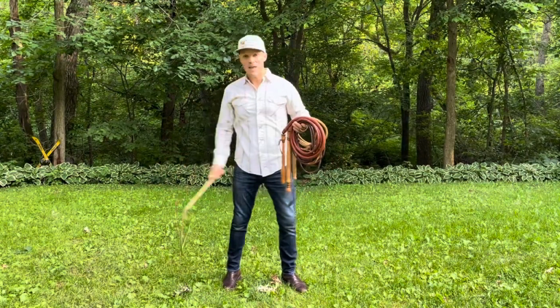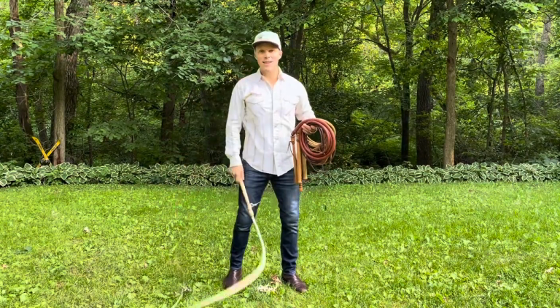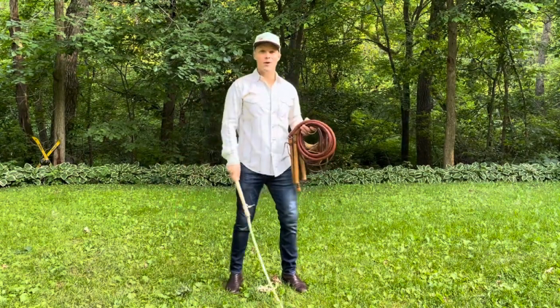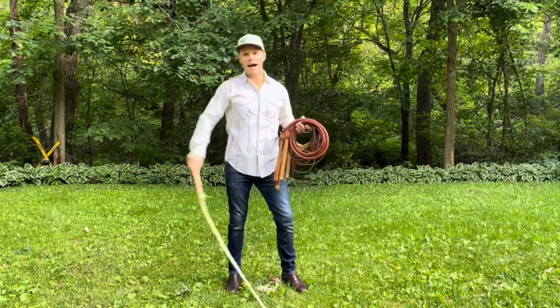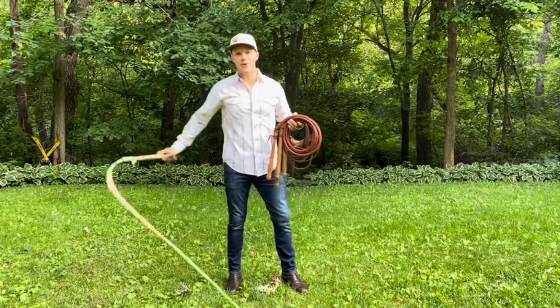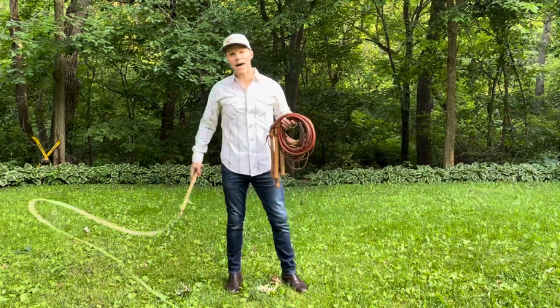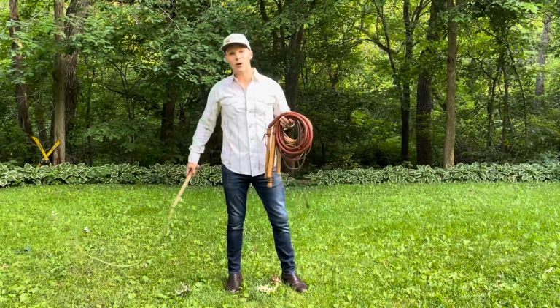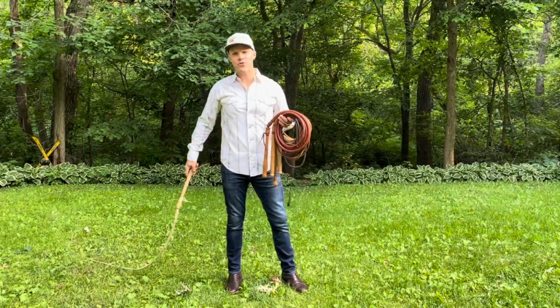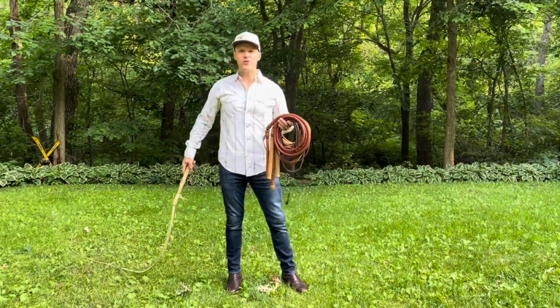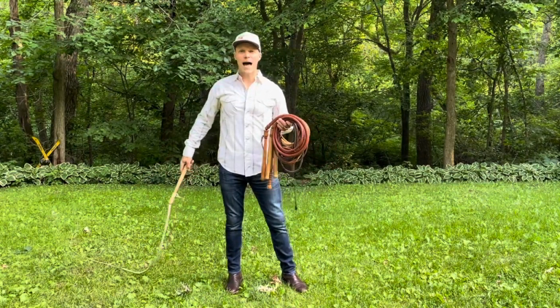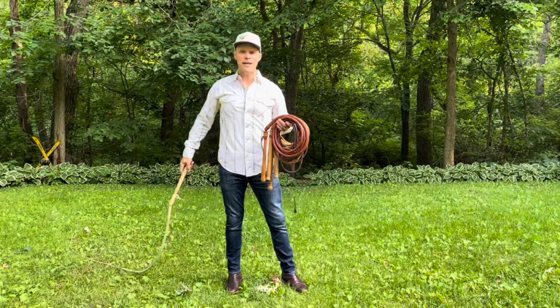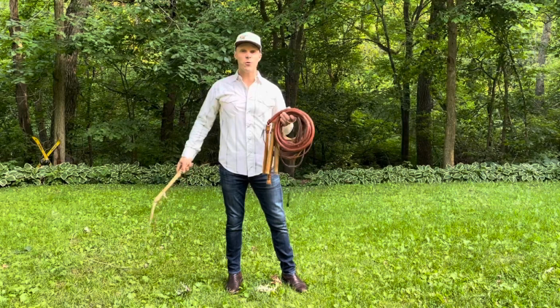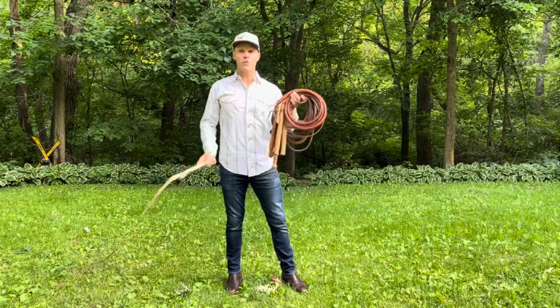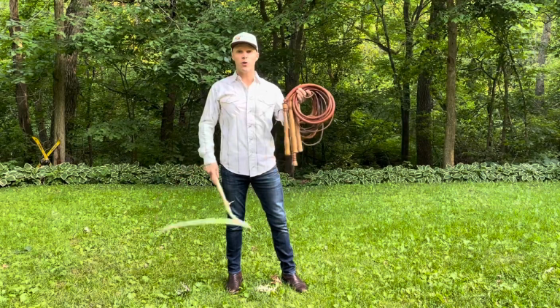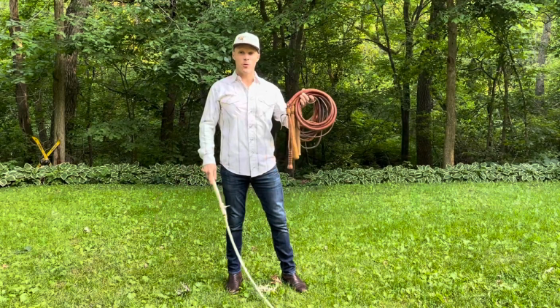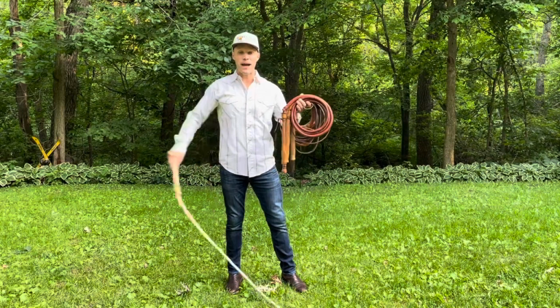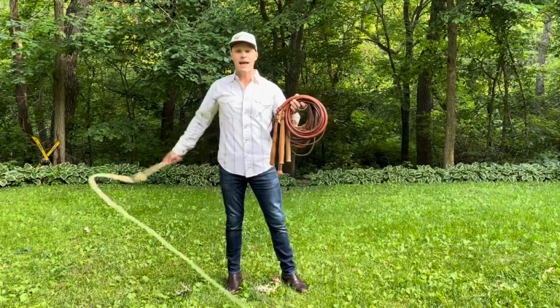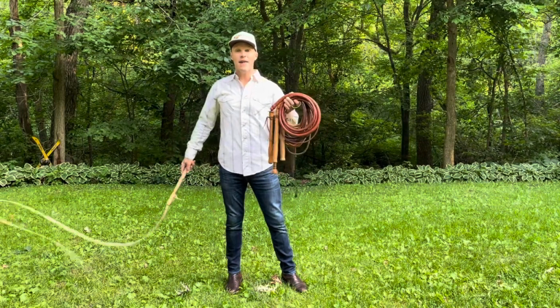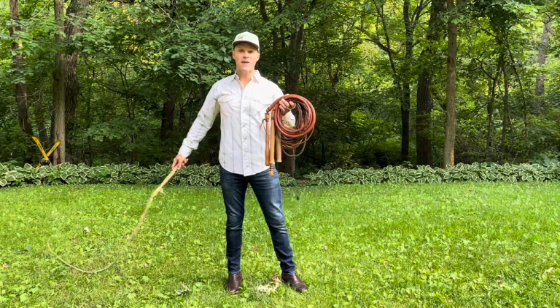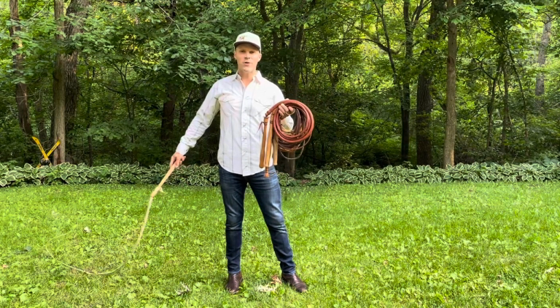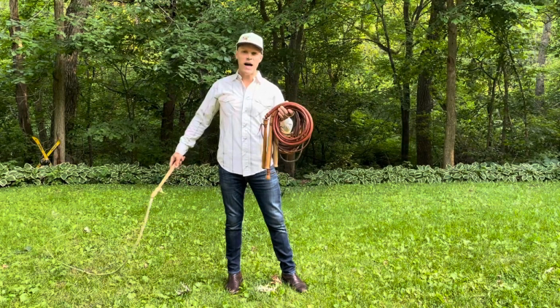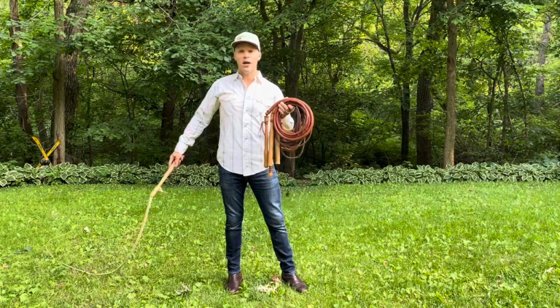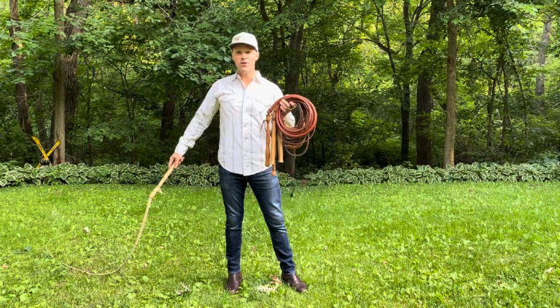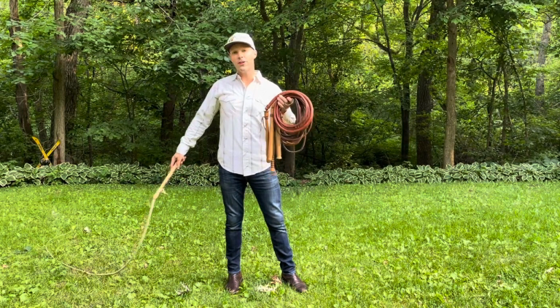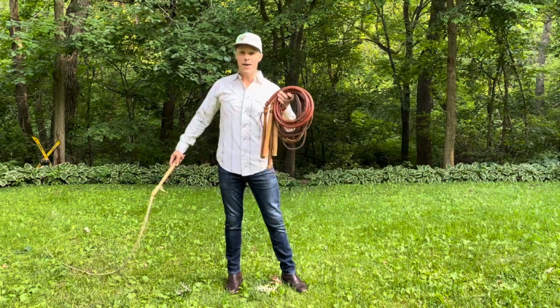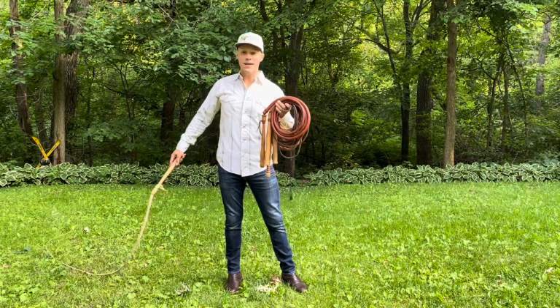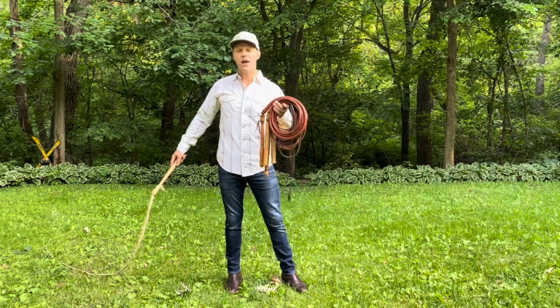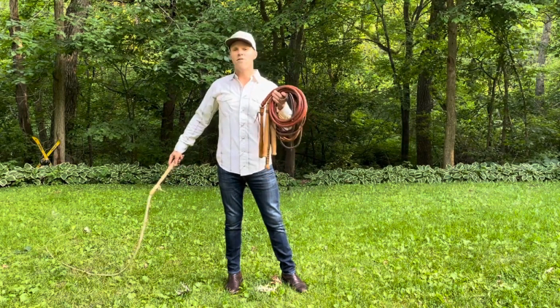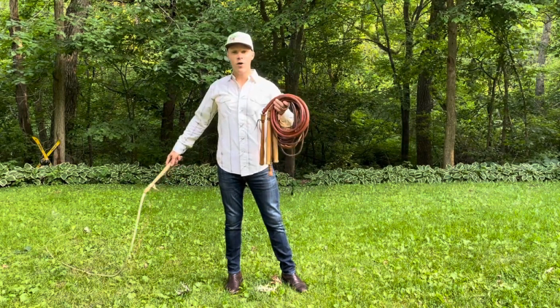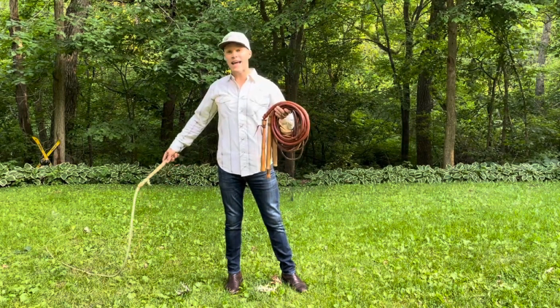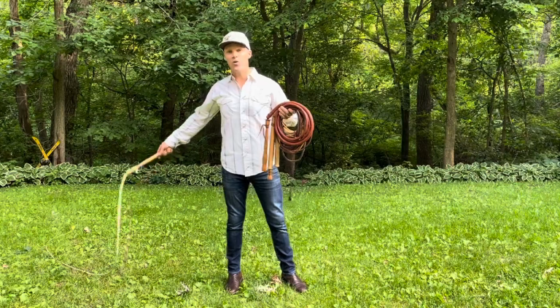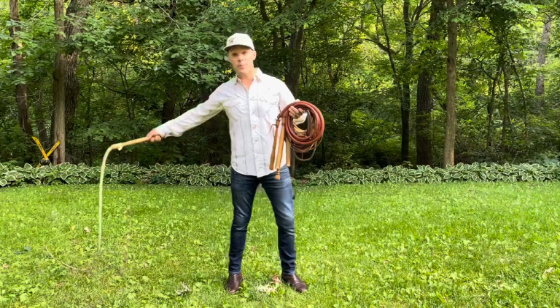Hello, my name is Adam Winrich, 32-time Guinness World Record Holder for Whip Cracking, and this video is about traditional buckskin Florida cow whips.